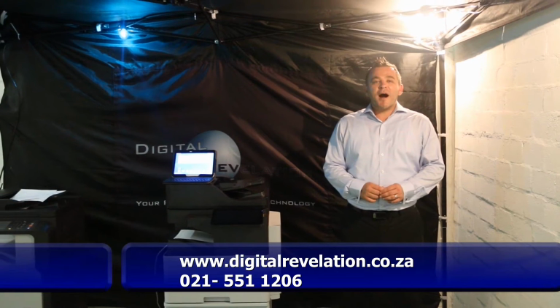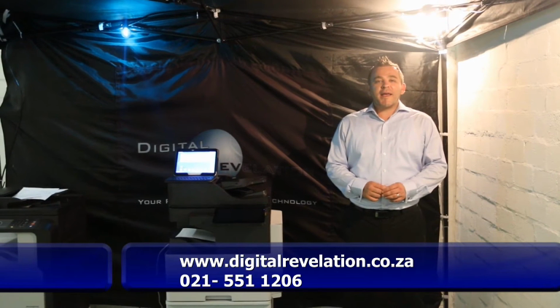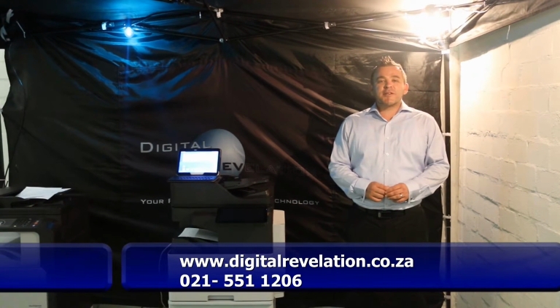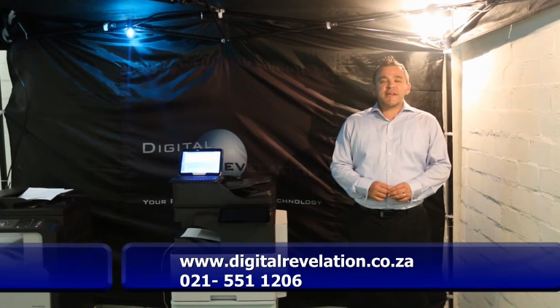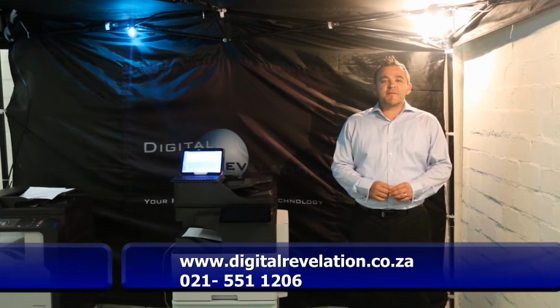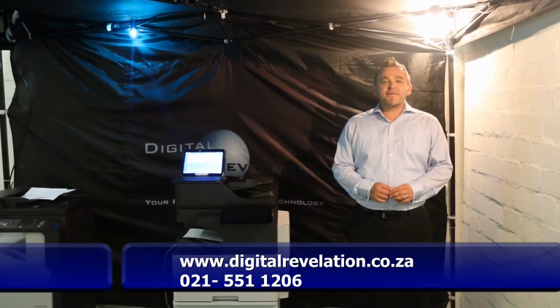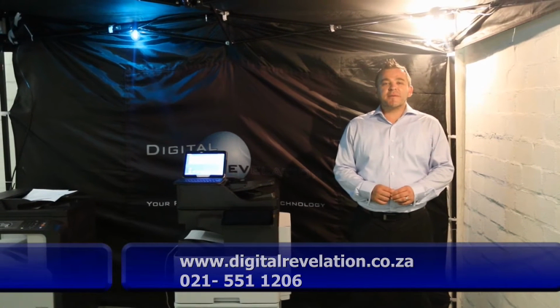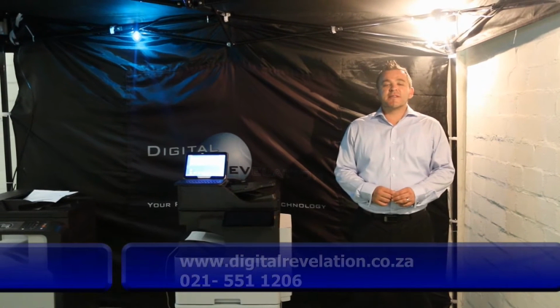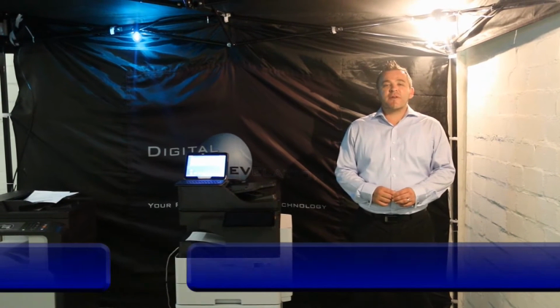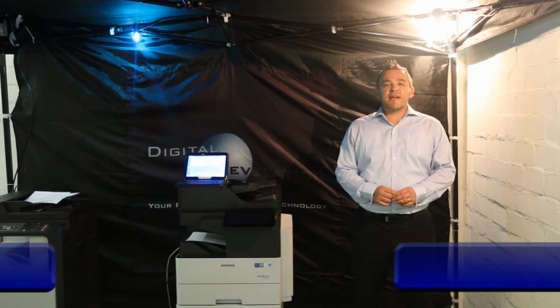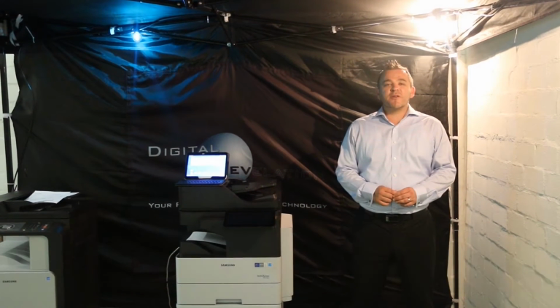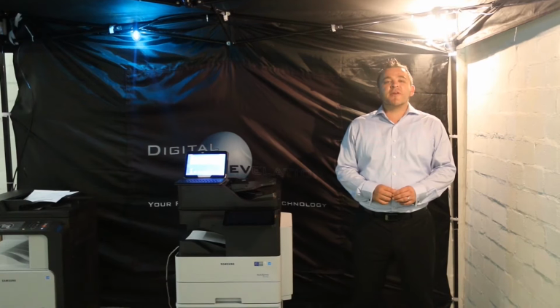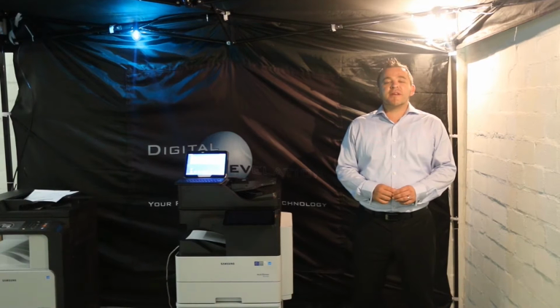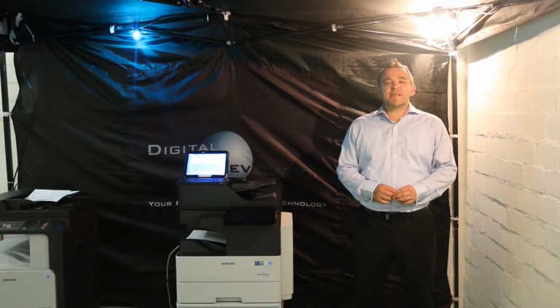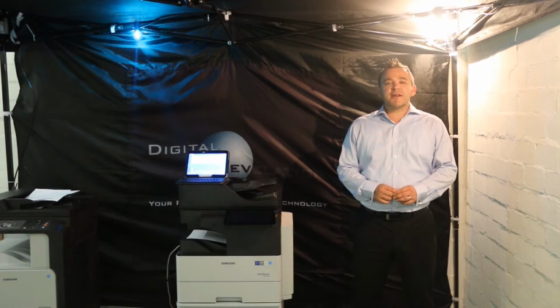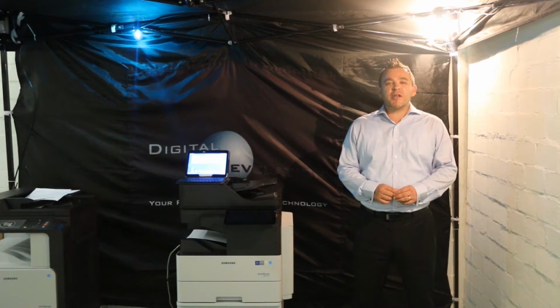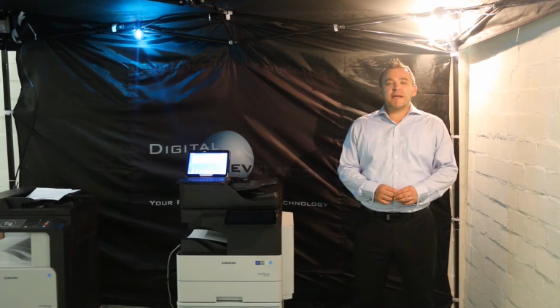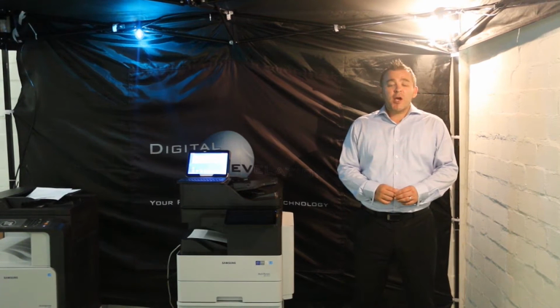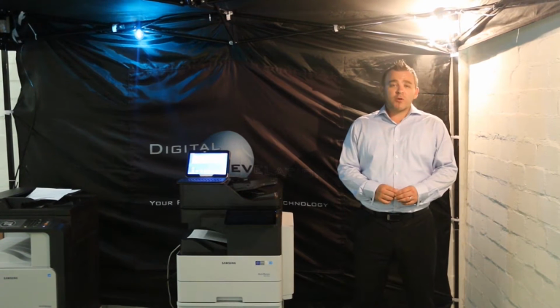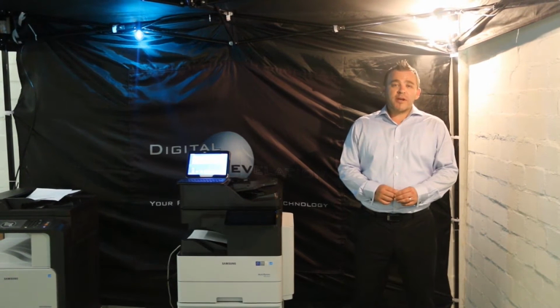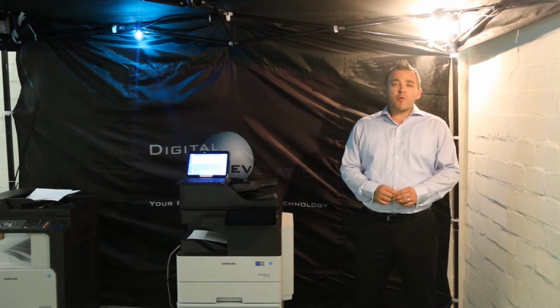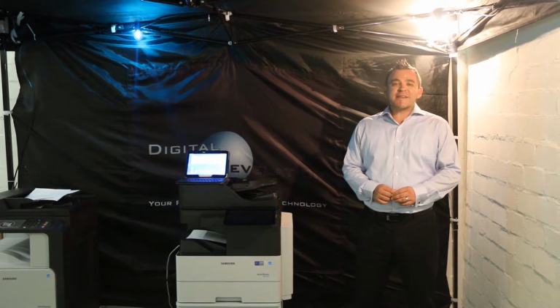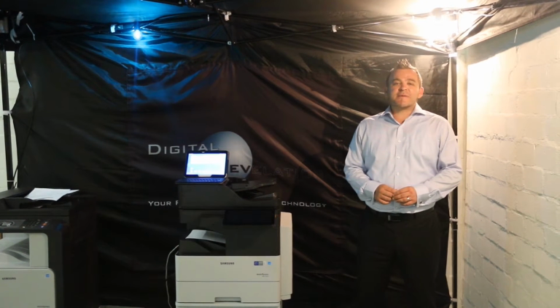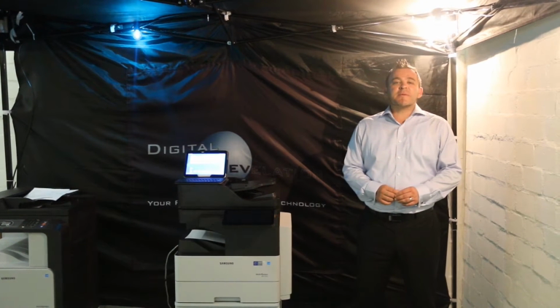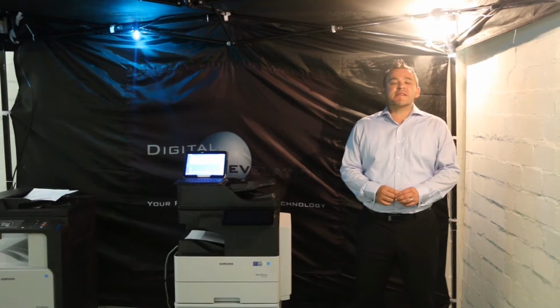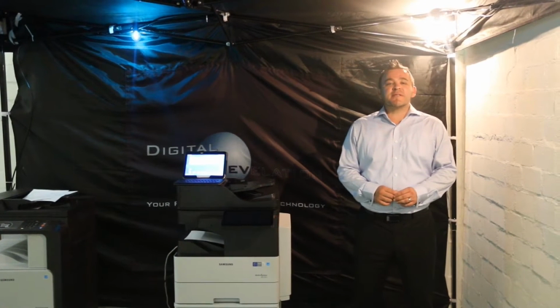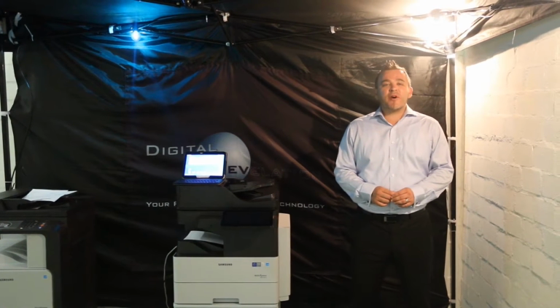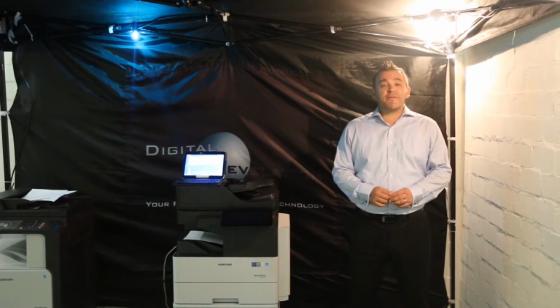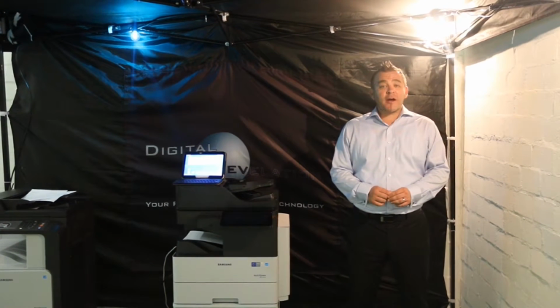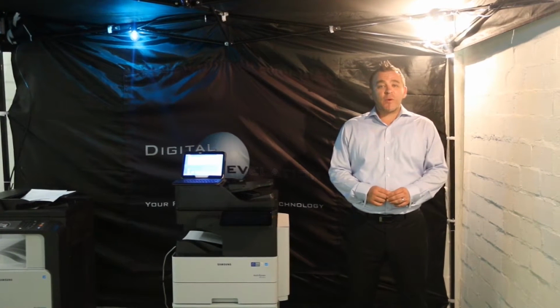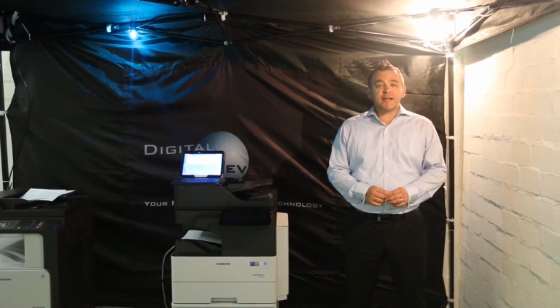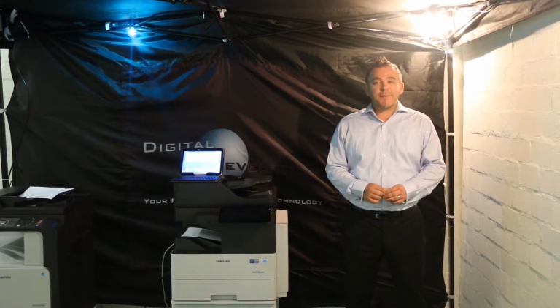Hi, Anton Jacobs here from Digital Regulation, your future in business technology and also your number one Samsung business service provider throughout the Western Cape.